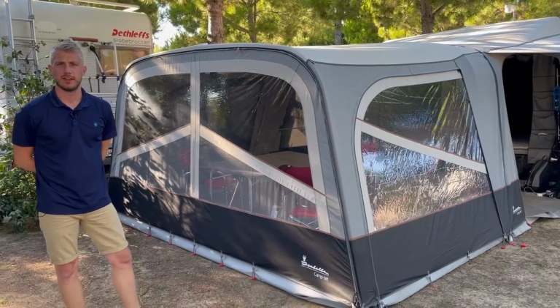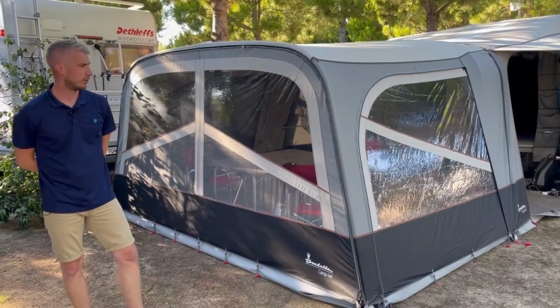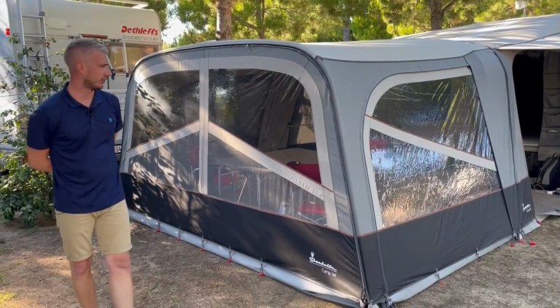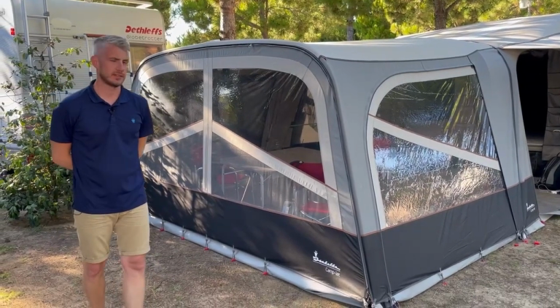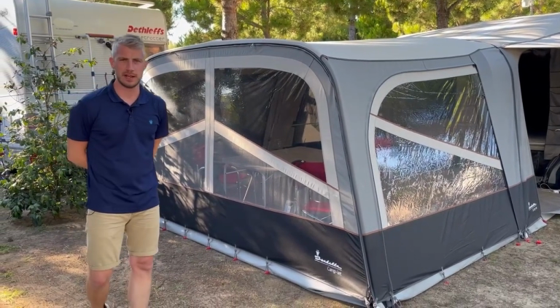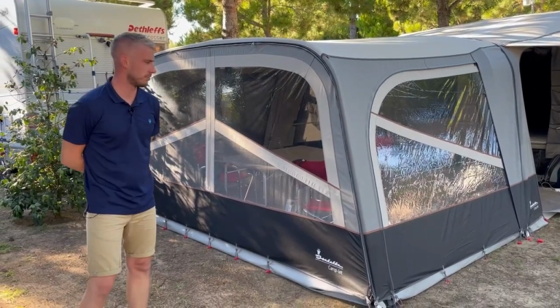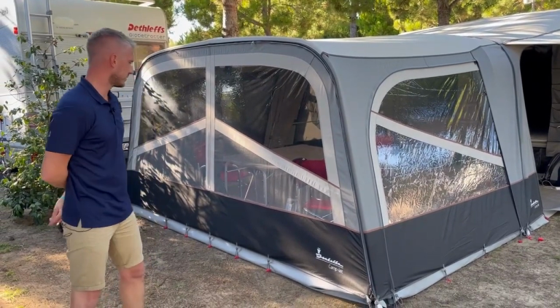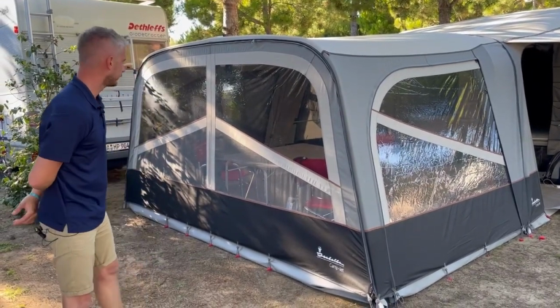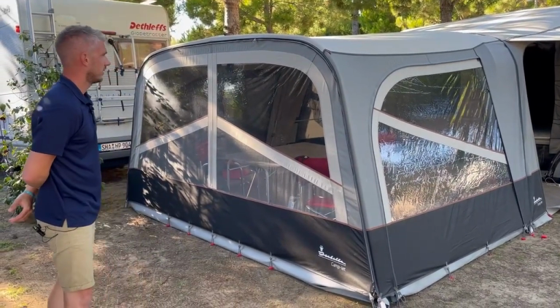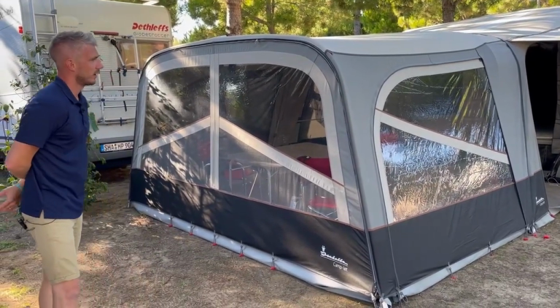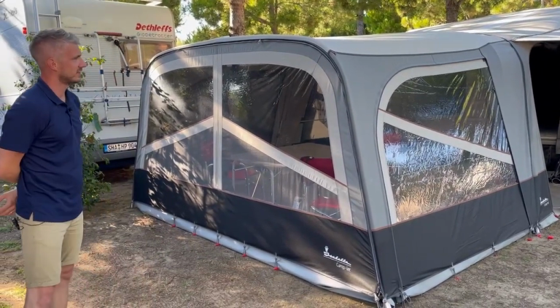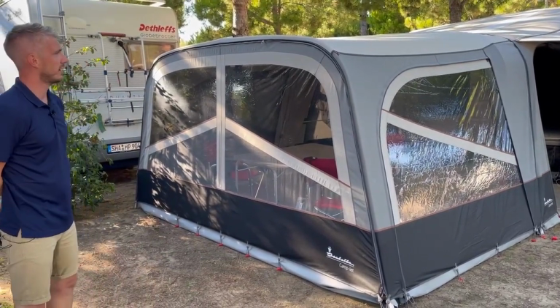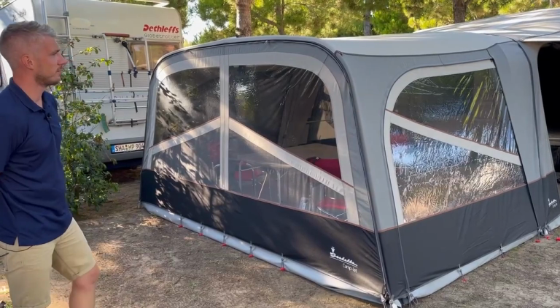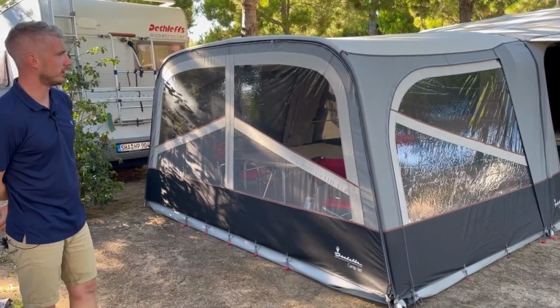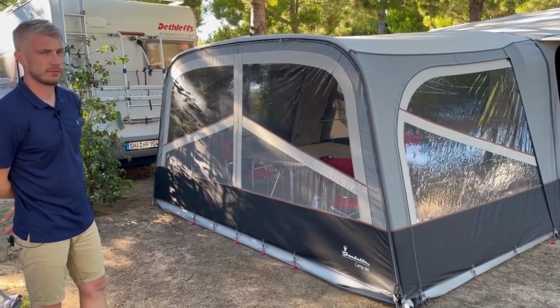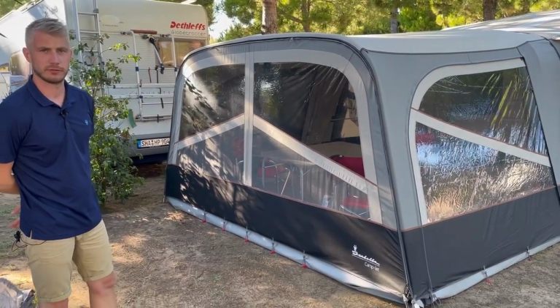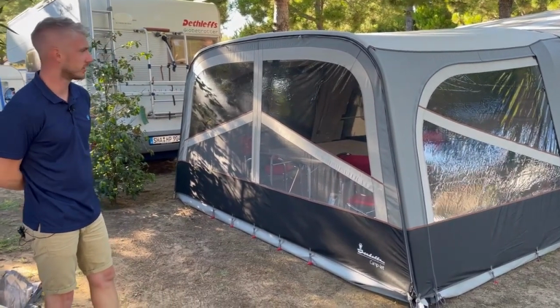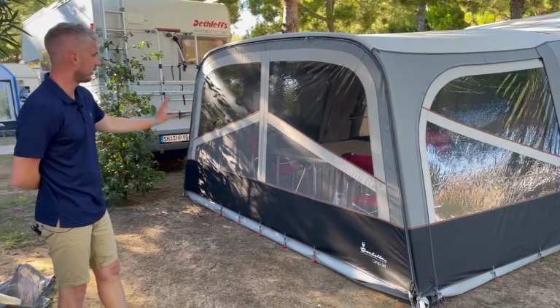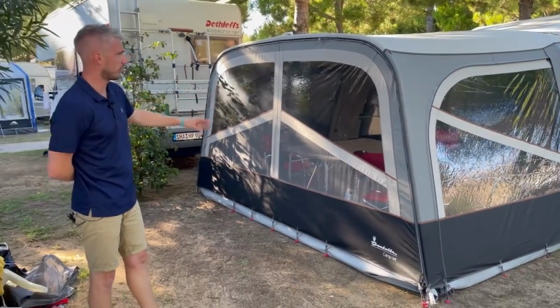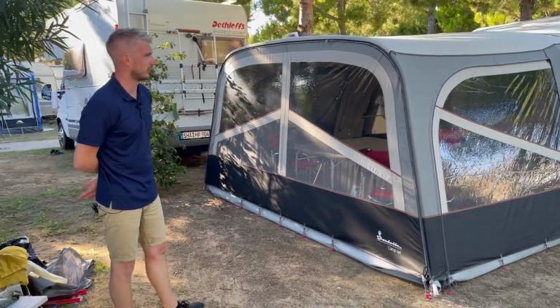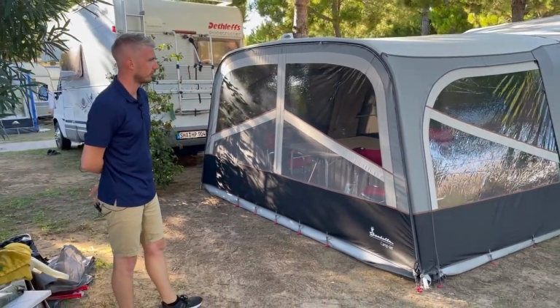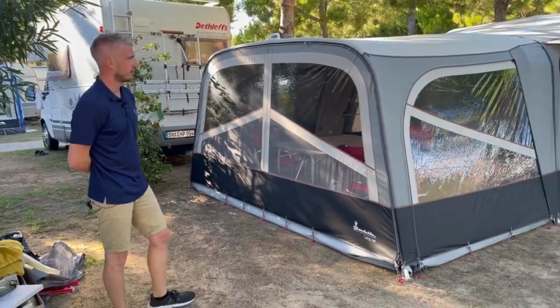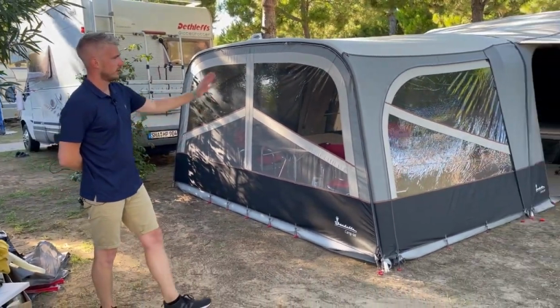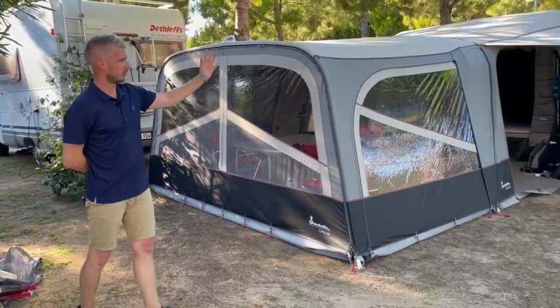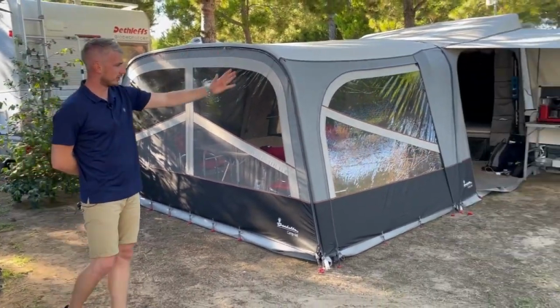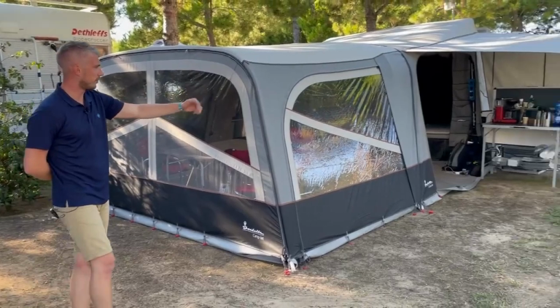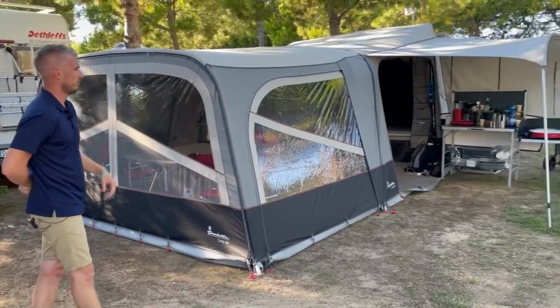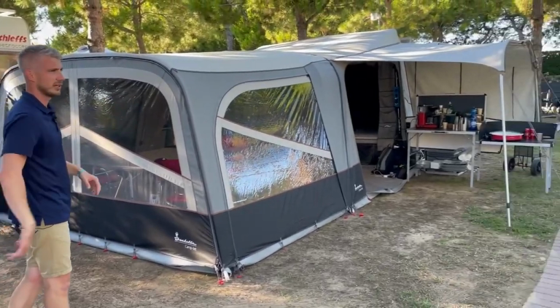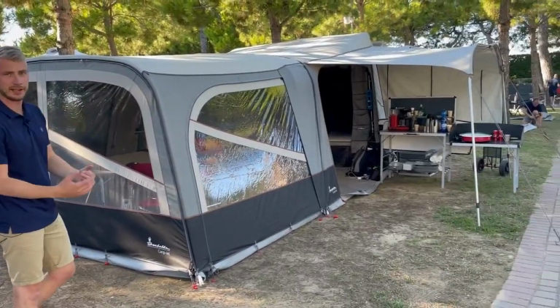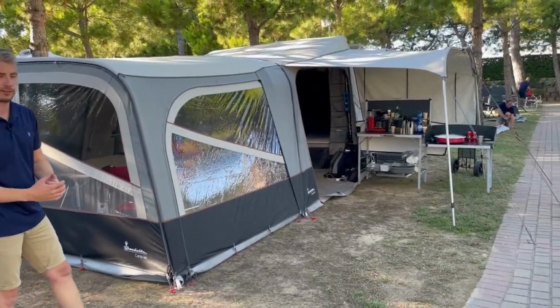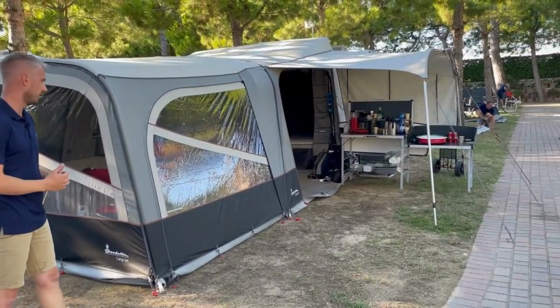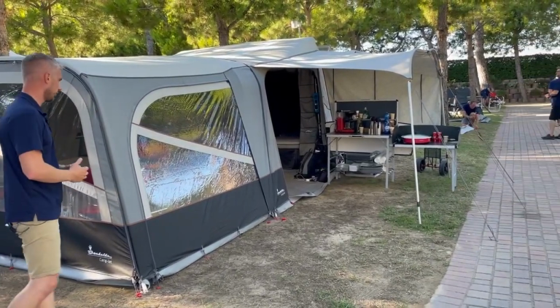The Camplet Passion has many possibilities. We have it set up here as the main unit, the front sun canopy with optional extra front, the optional kitchen canopy, and you can get annexes if you wish.